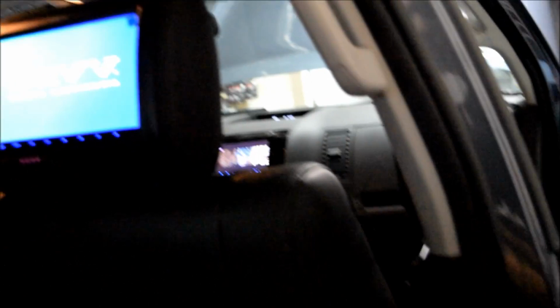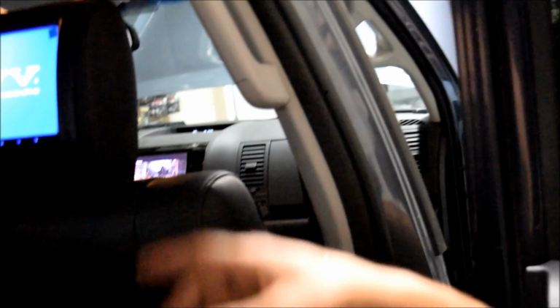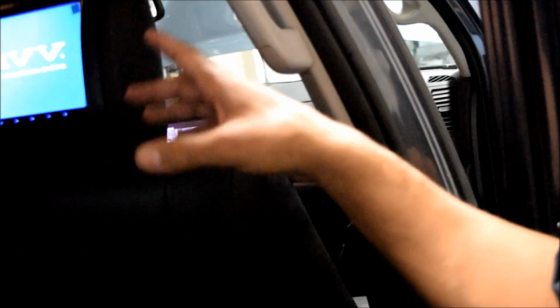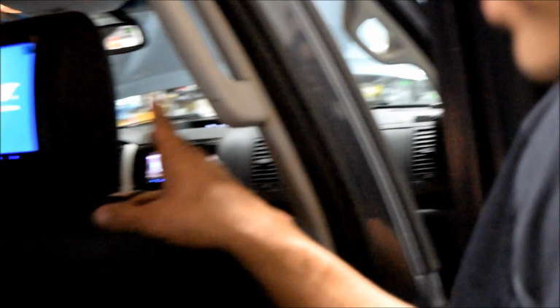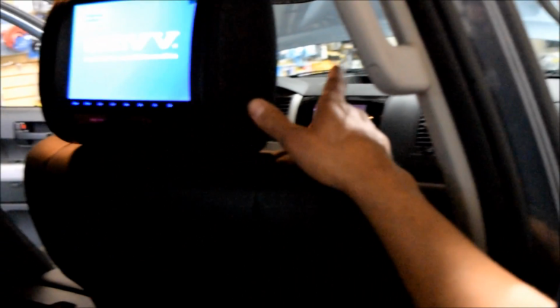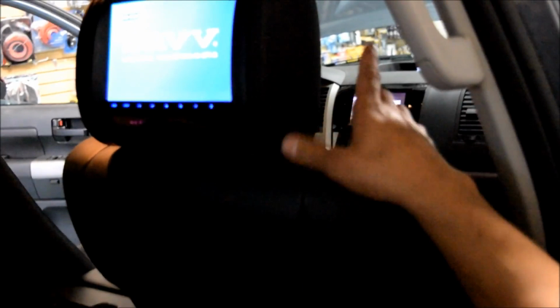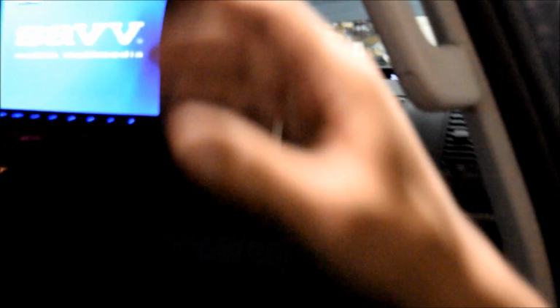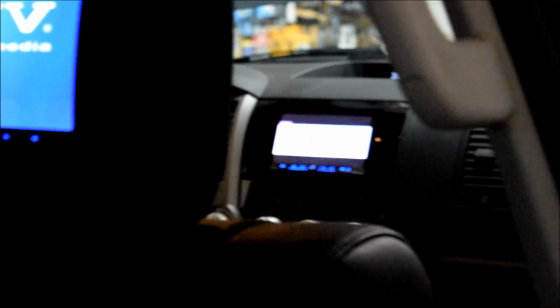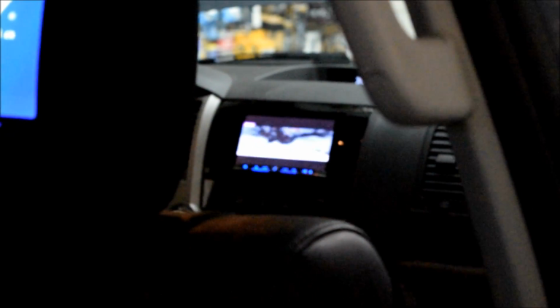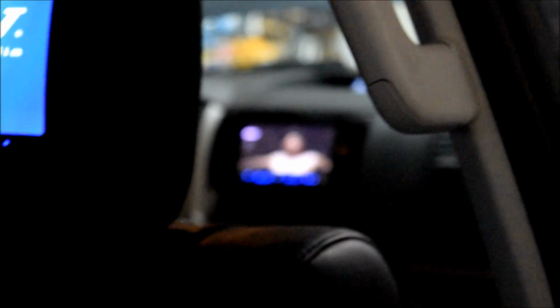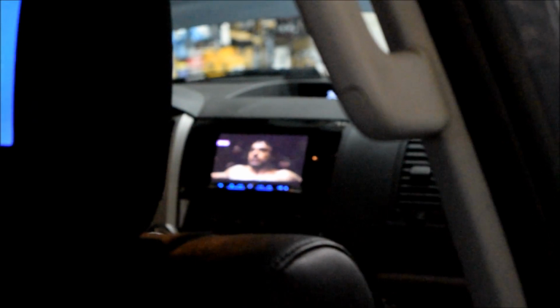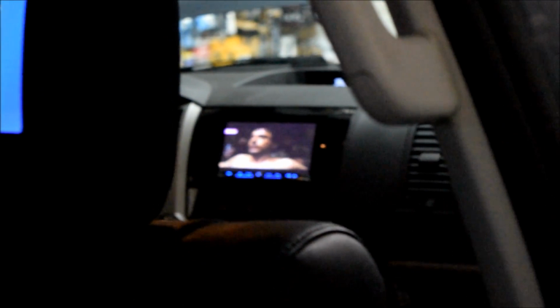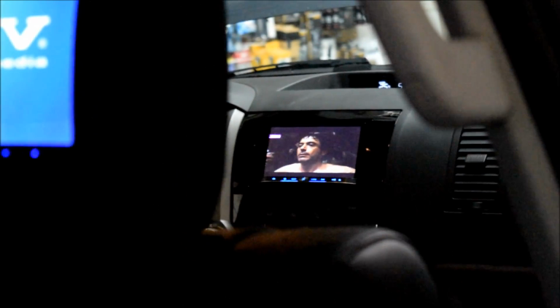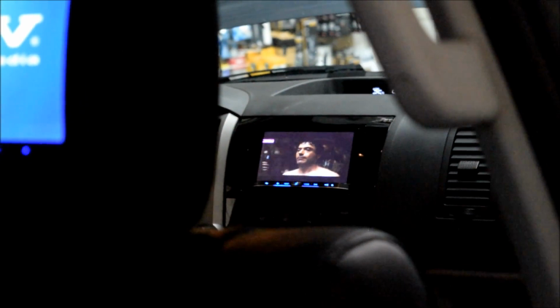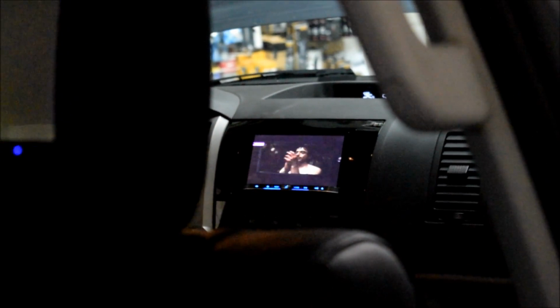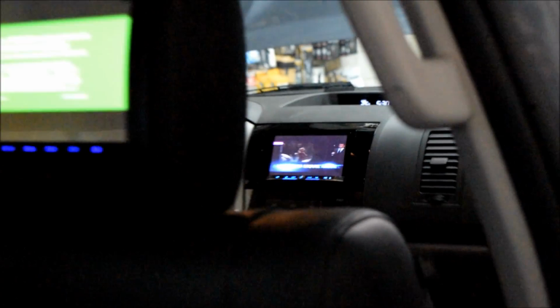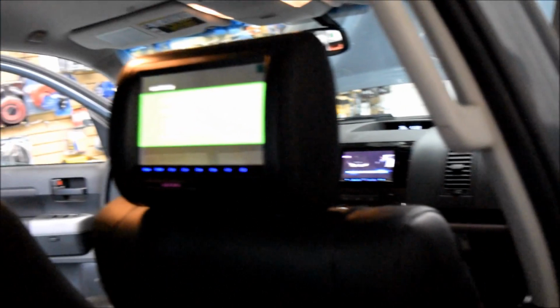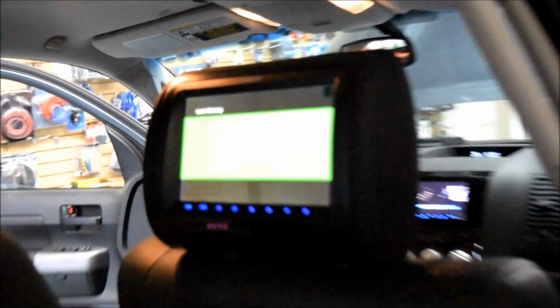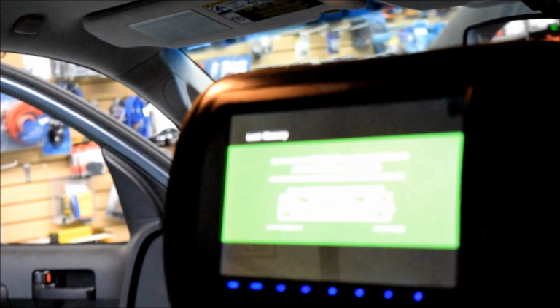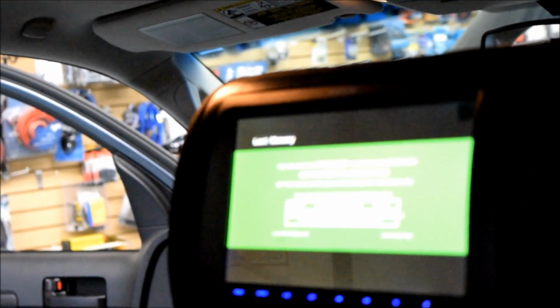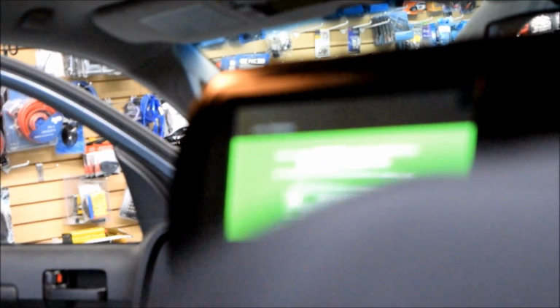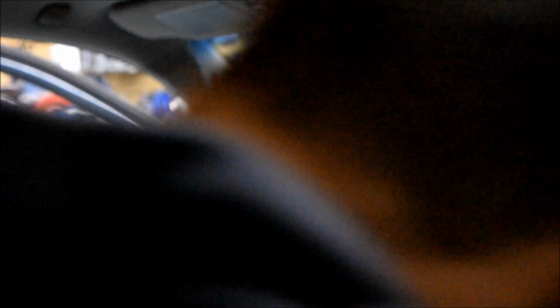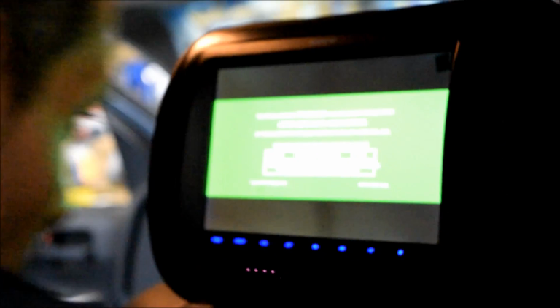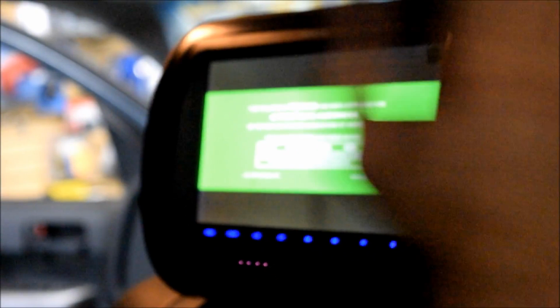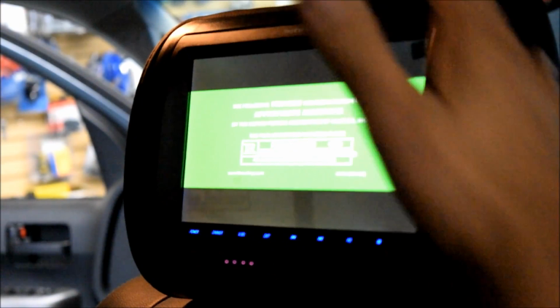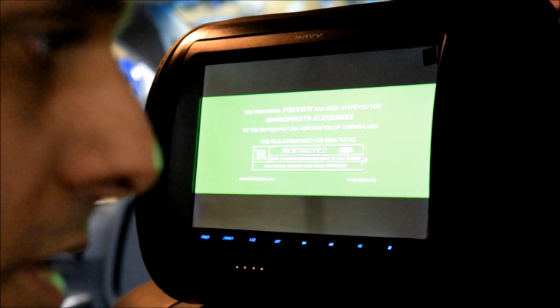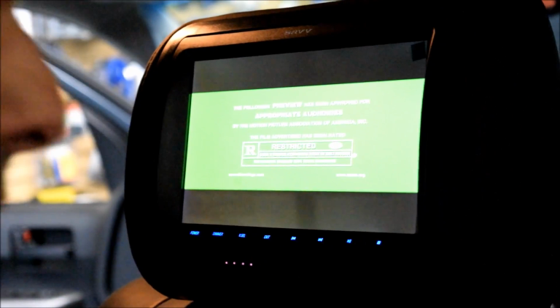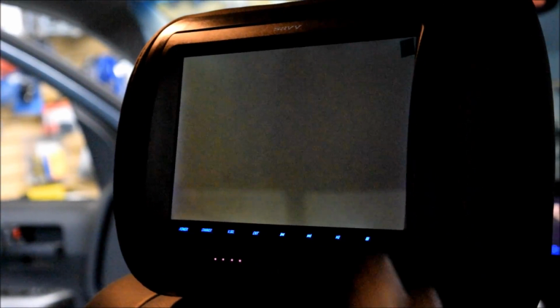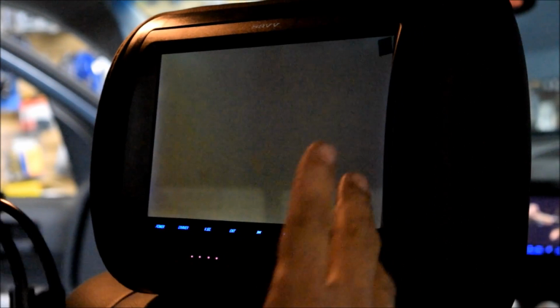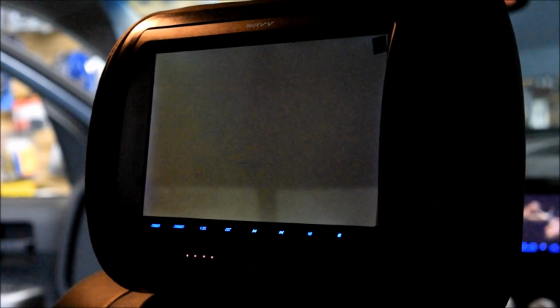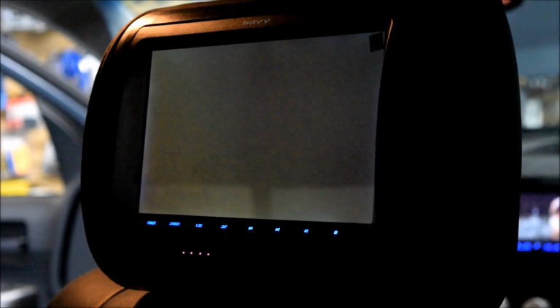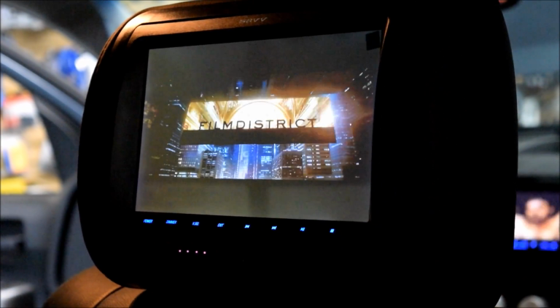This system is also connected to the front, but first we're going to show you how it works by itself. We're going to go to the last memory. Let's say you listen to music or something else, and somebody is in the back seat.